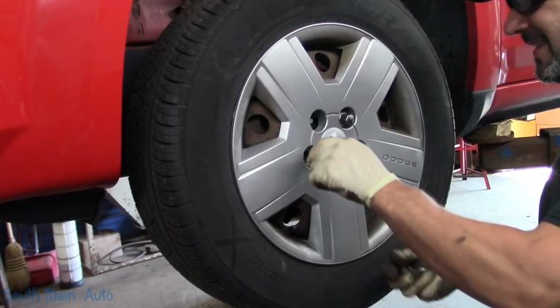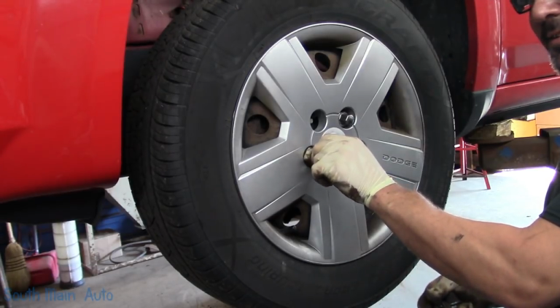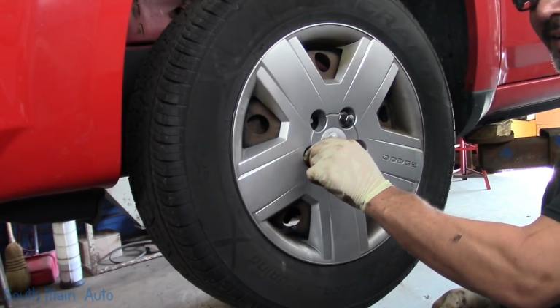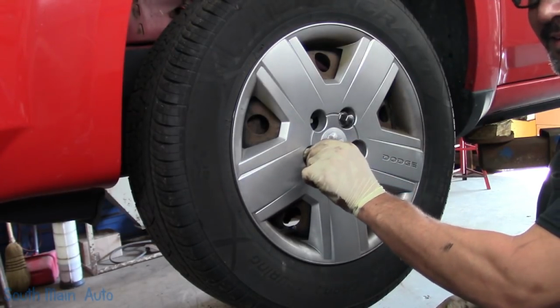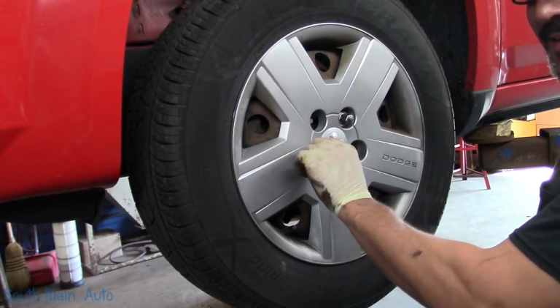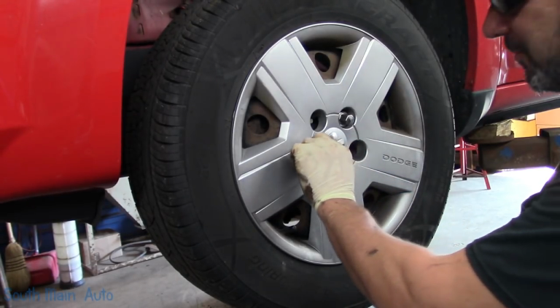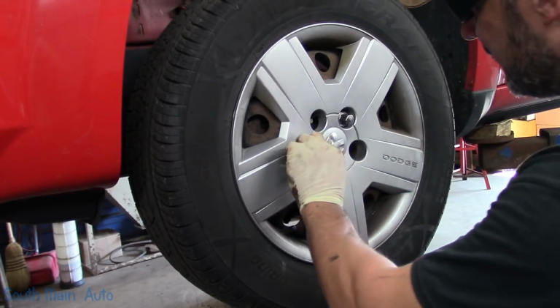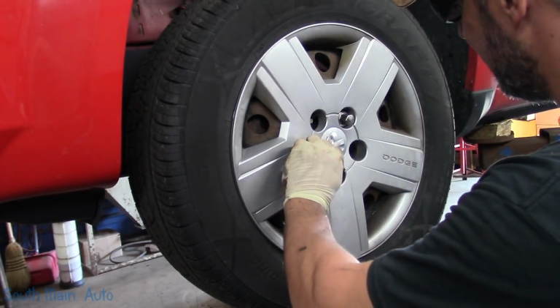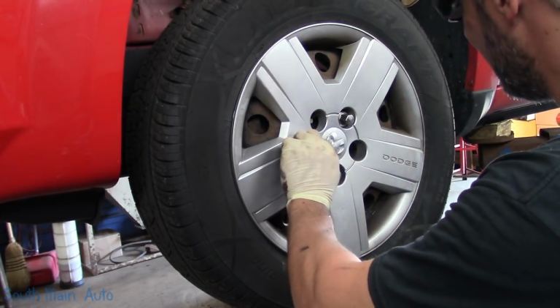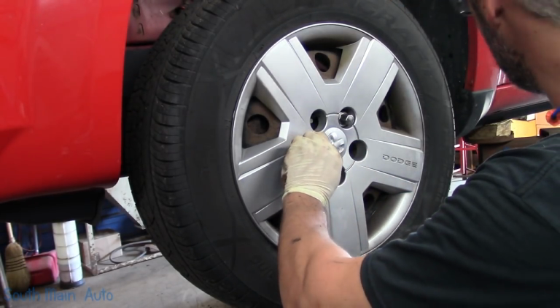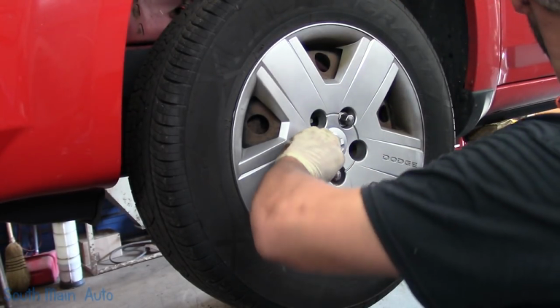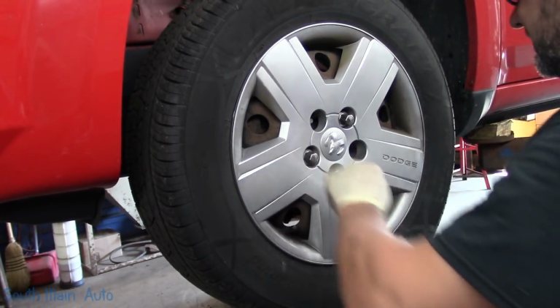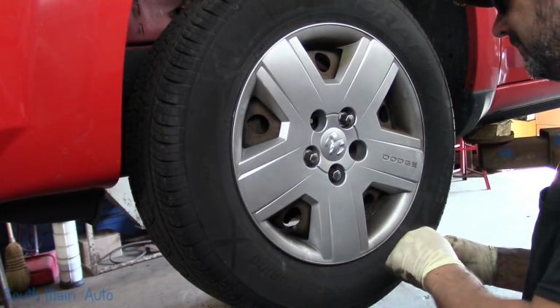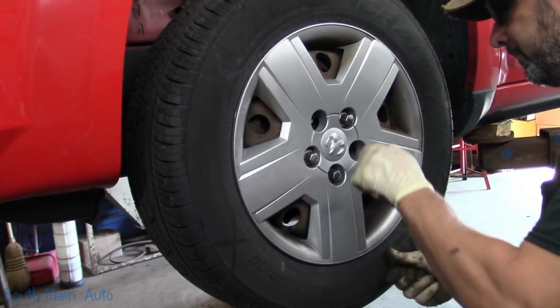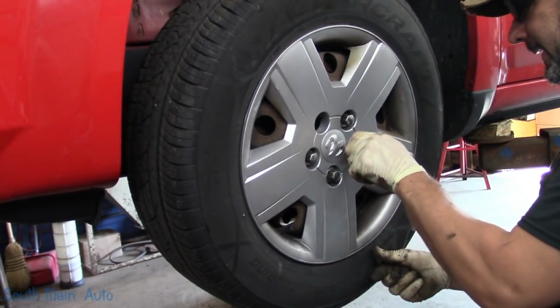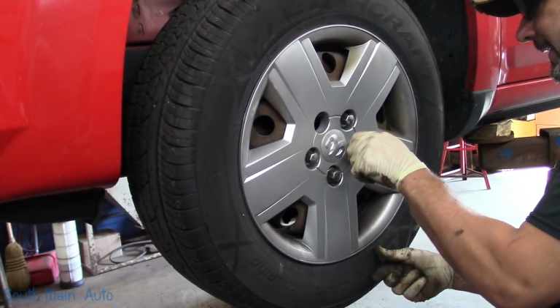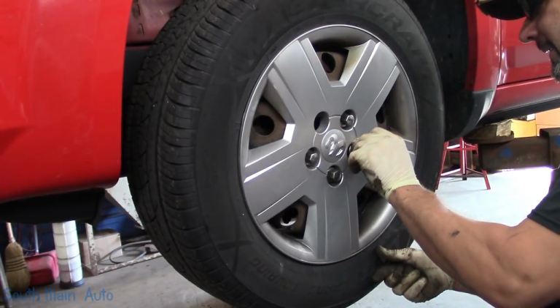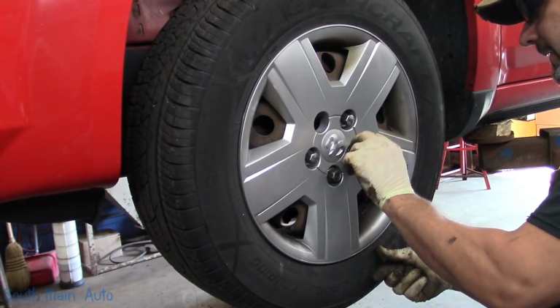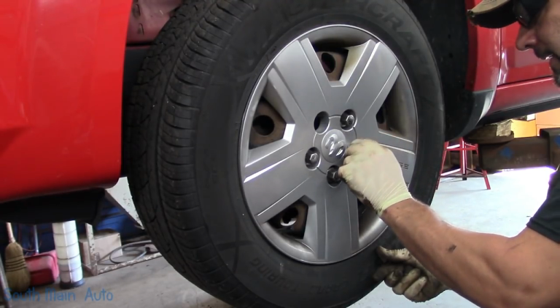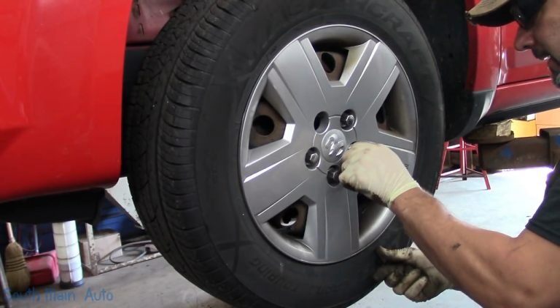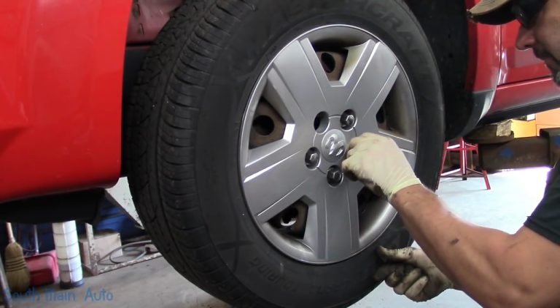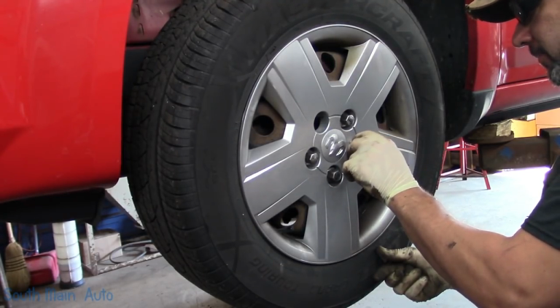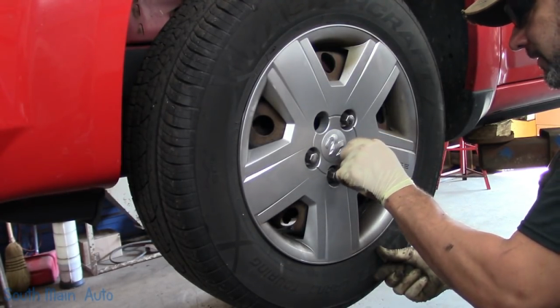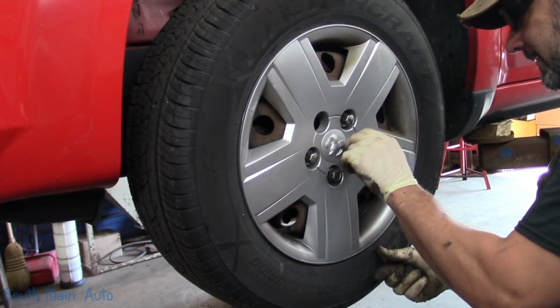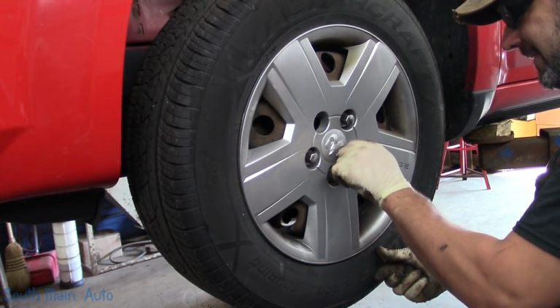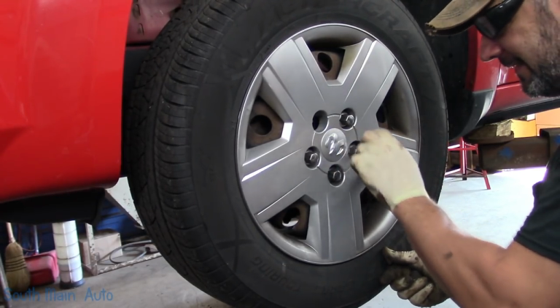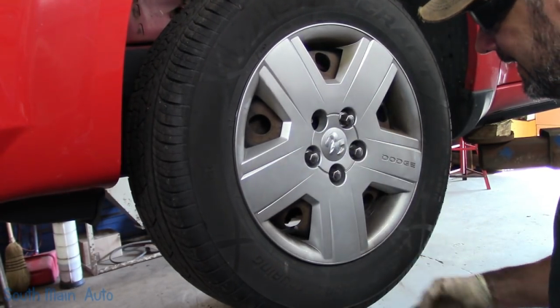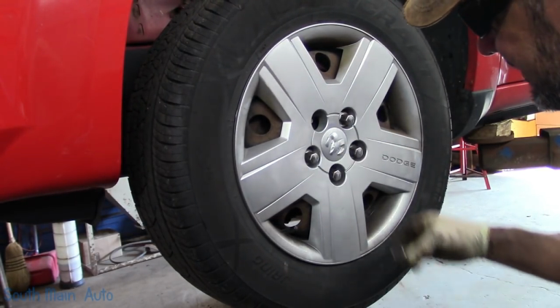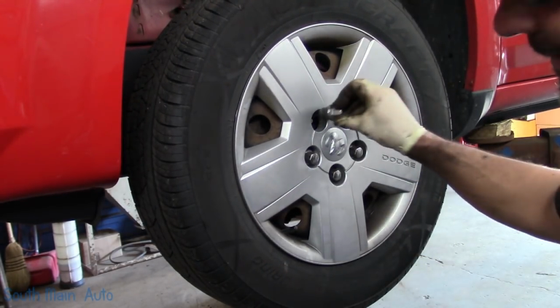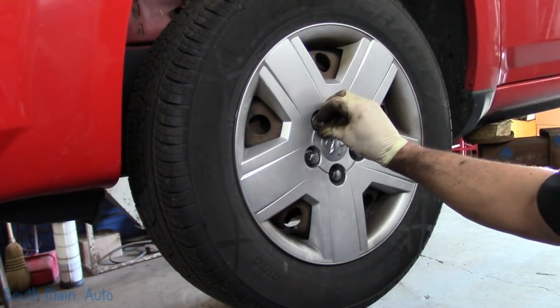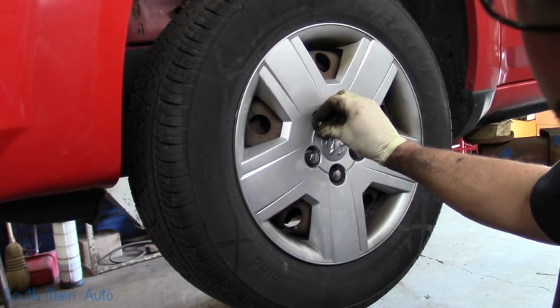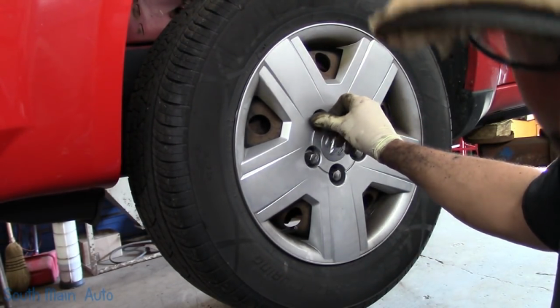Magnesium — I guess that magnesium would be close to aluminum. Probably should have paid attention in science class, but I didn't.